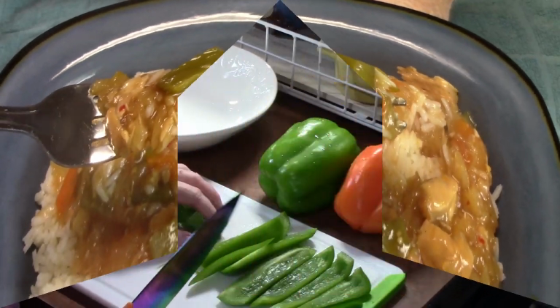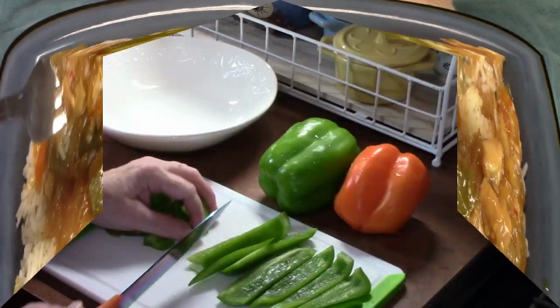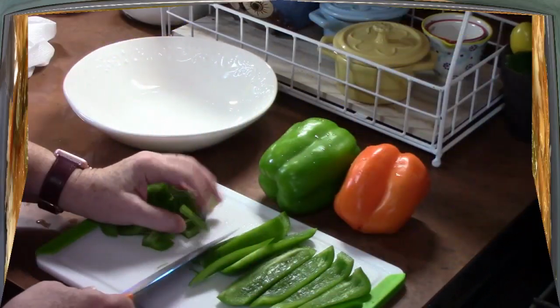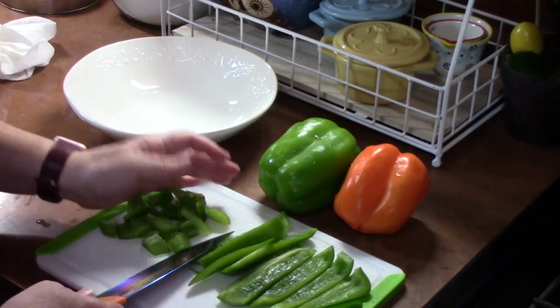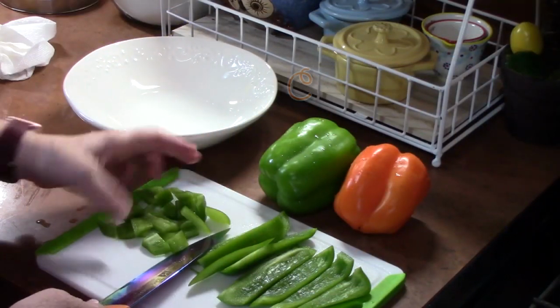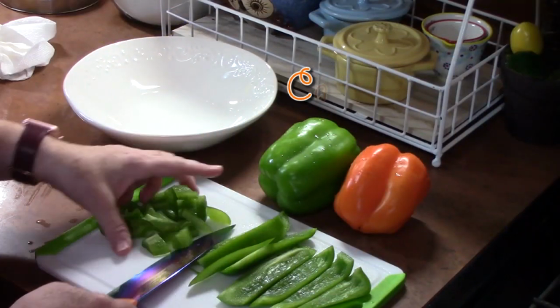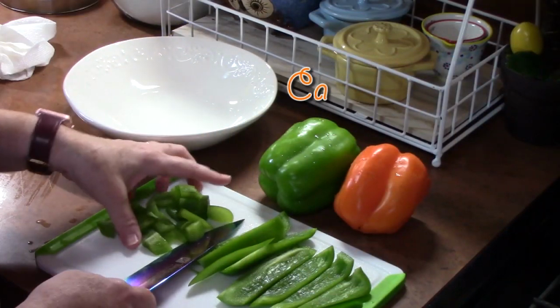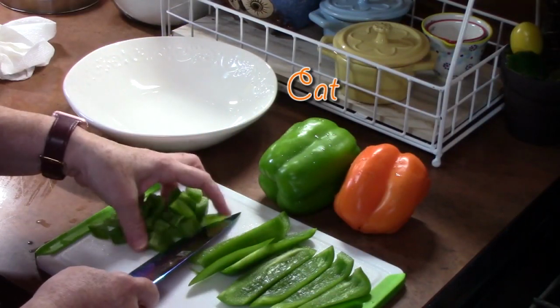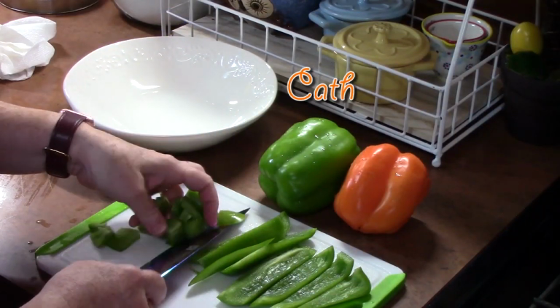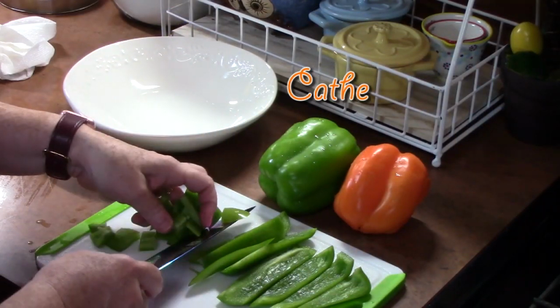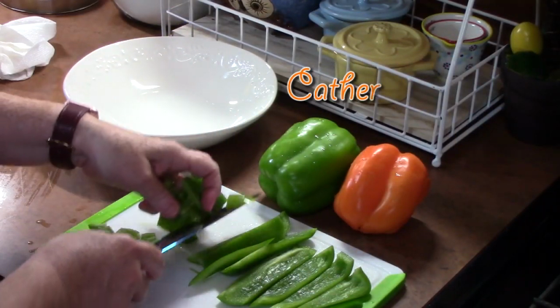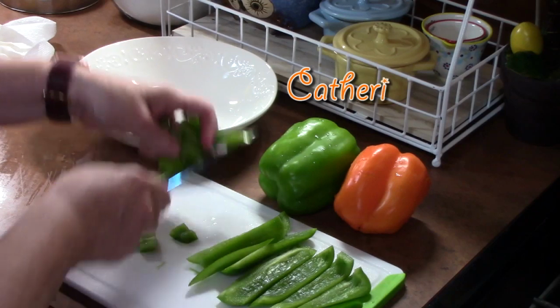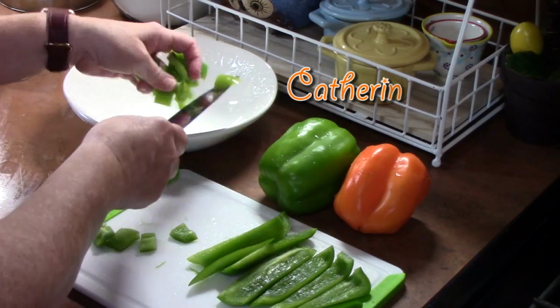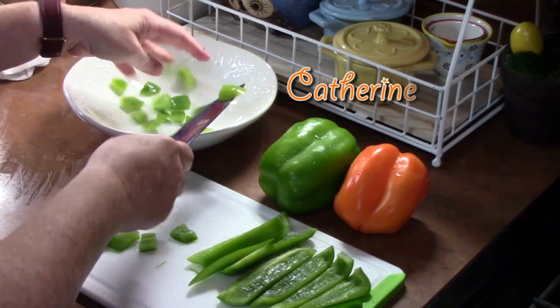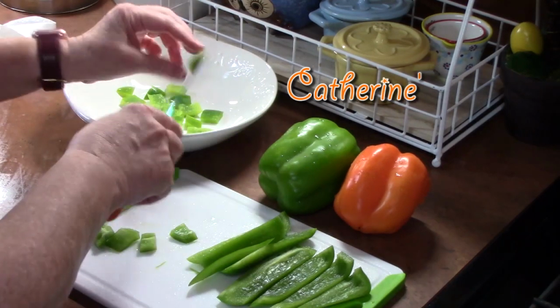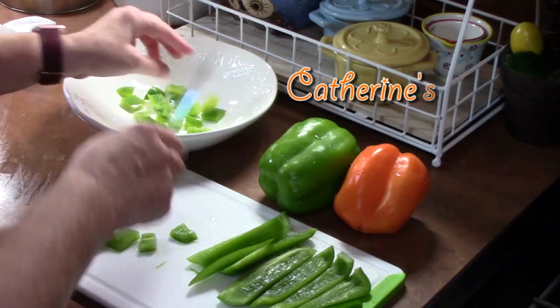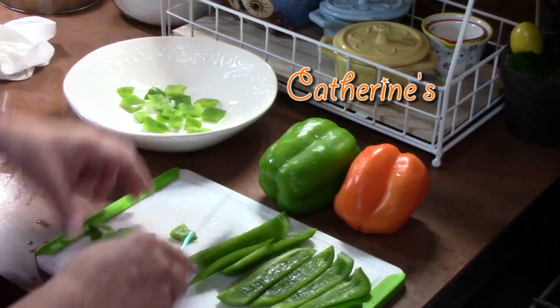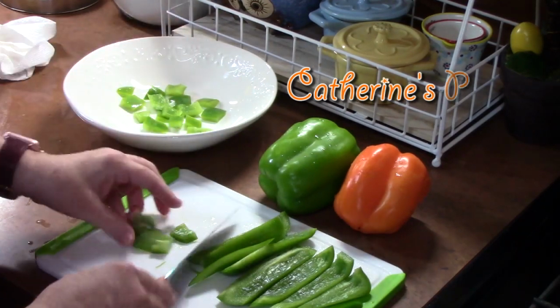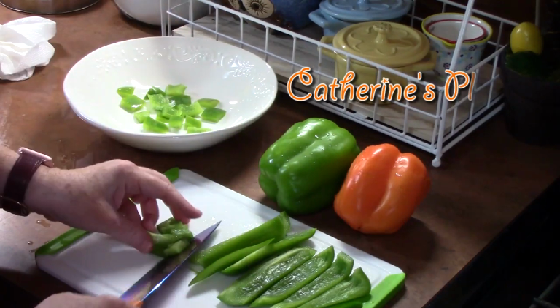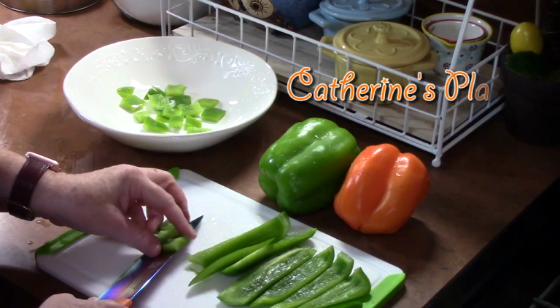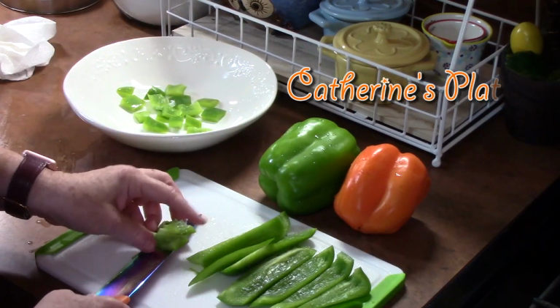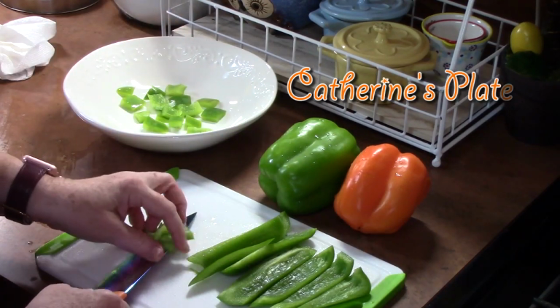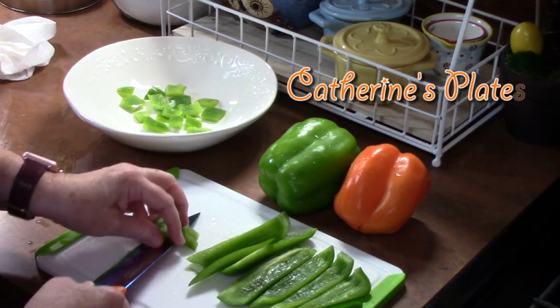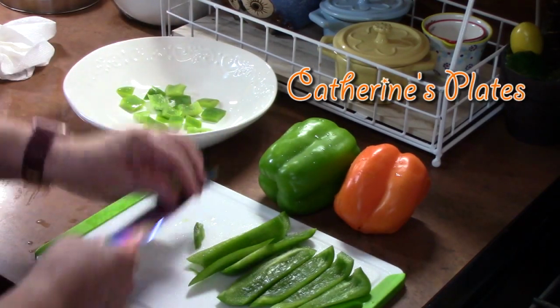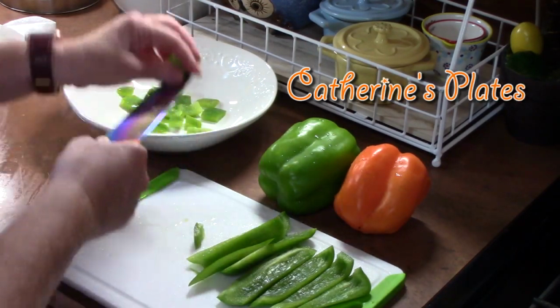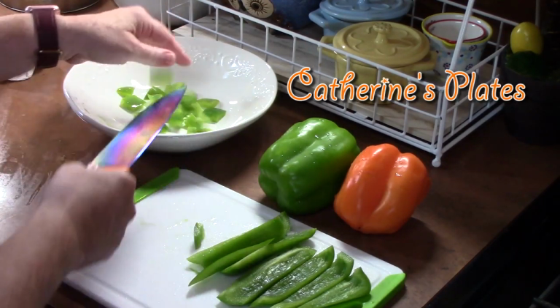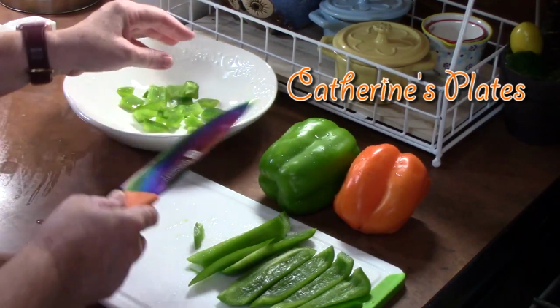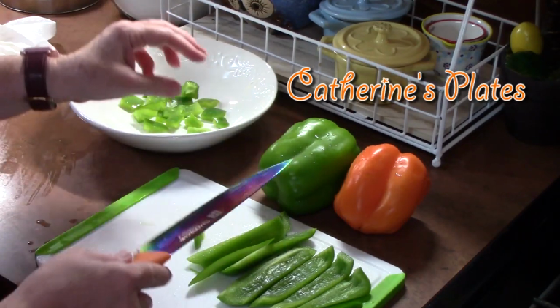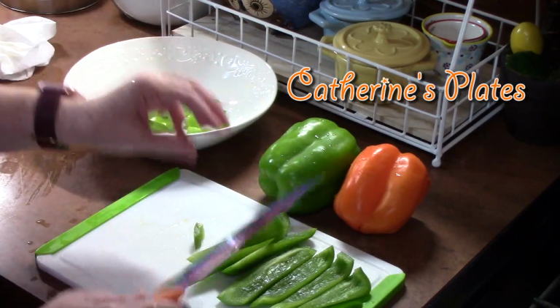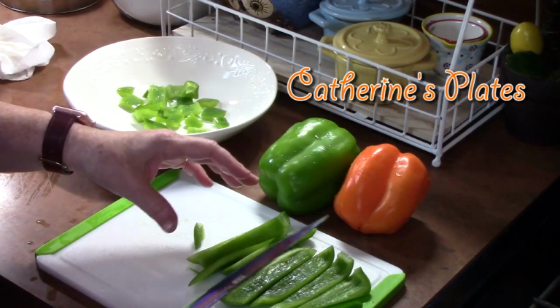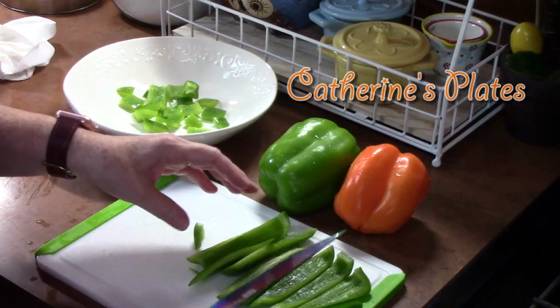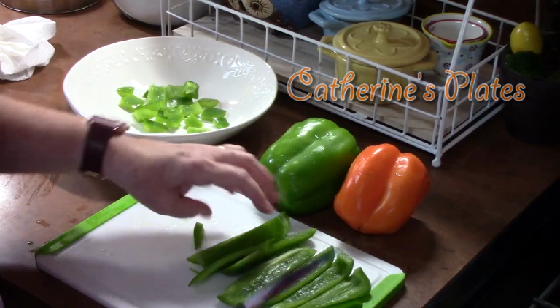Hi everyone and welcome back to Catherine's Plates. I'm Catherine. Today I am using my Instant Pot — I'm going to make sweet and sour chicken.